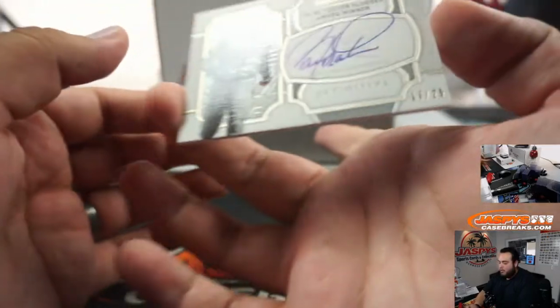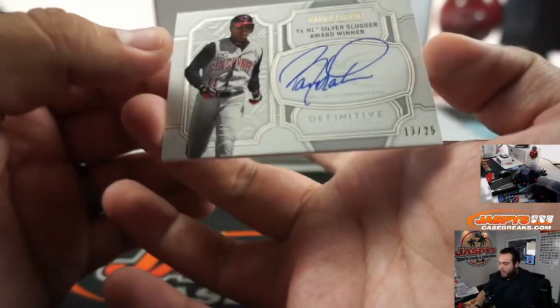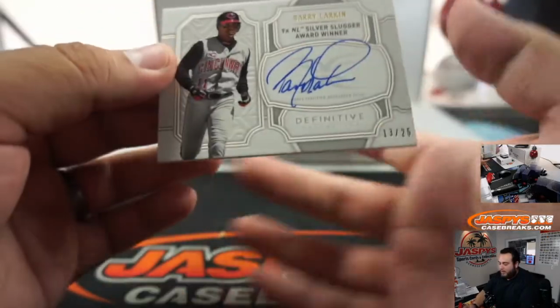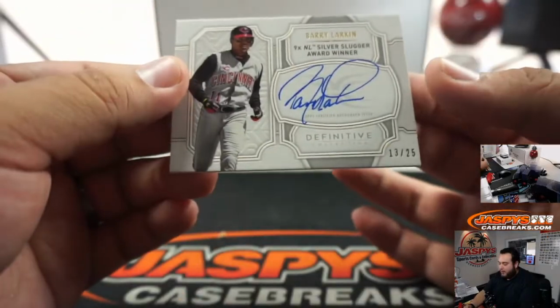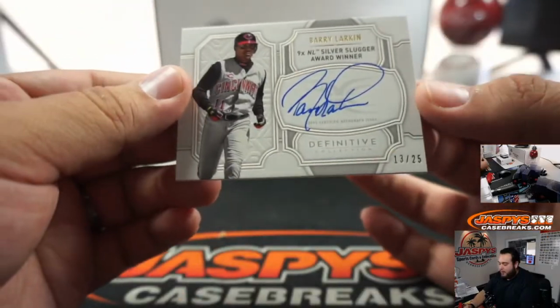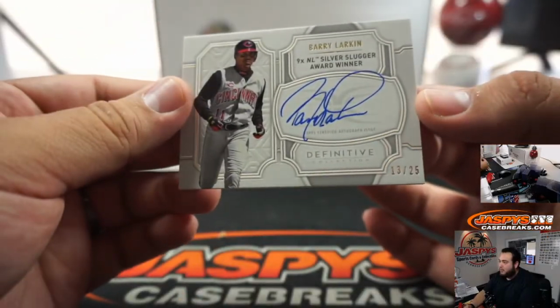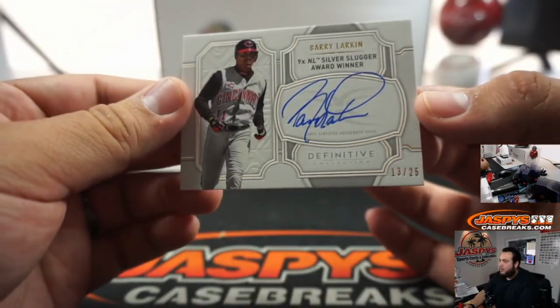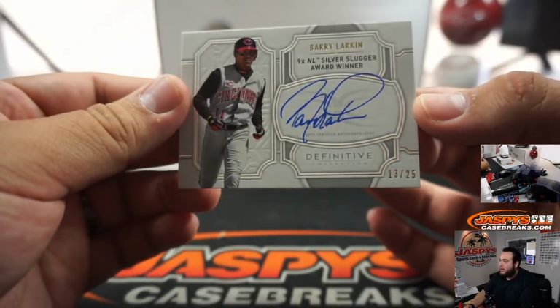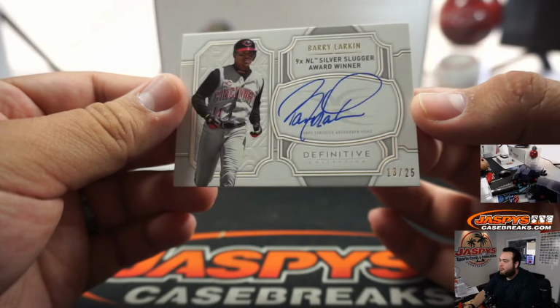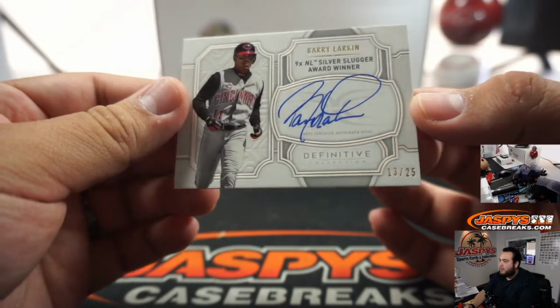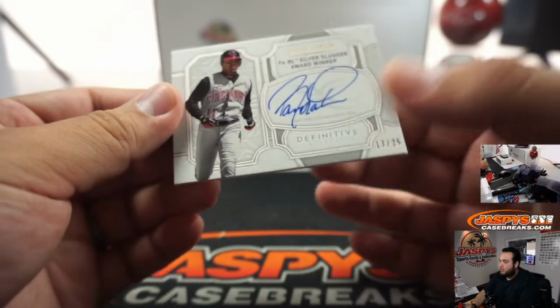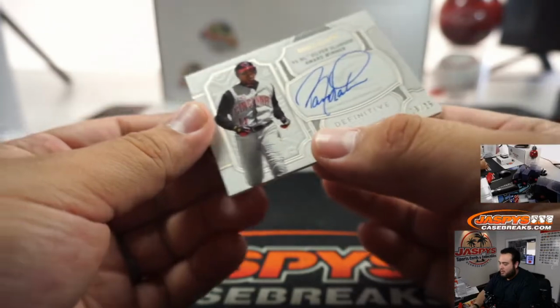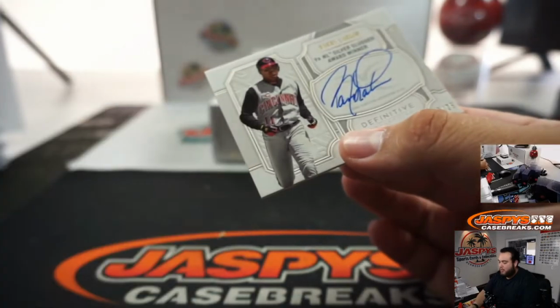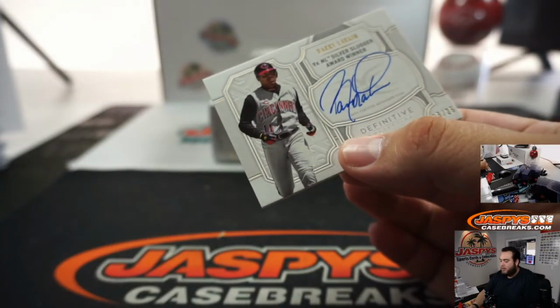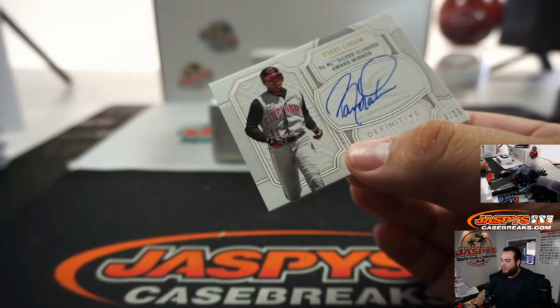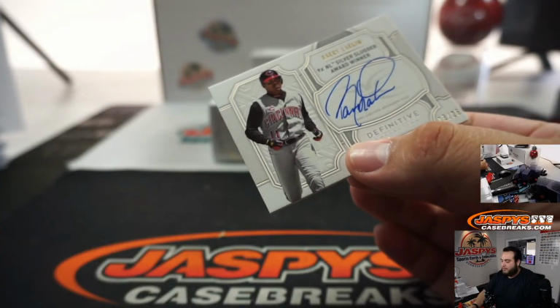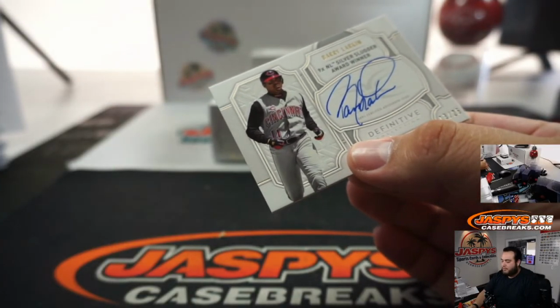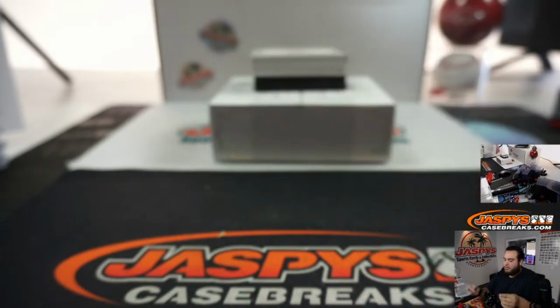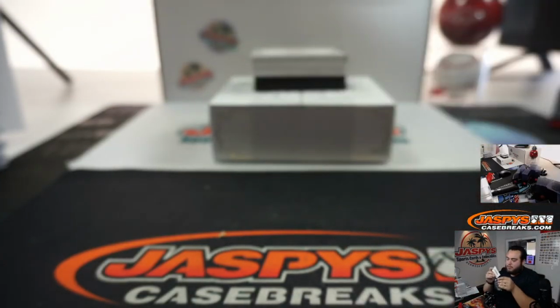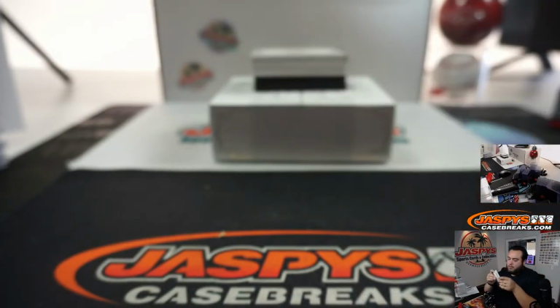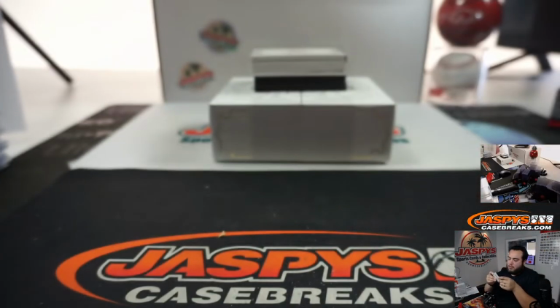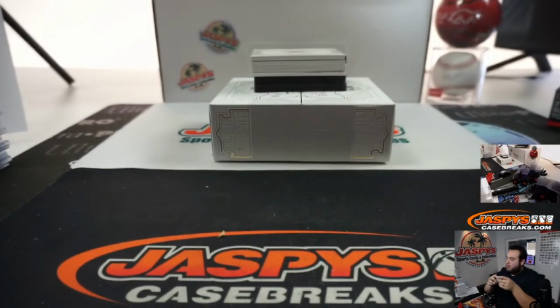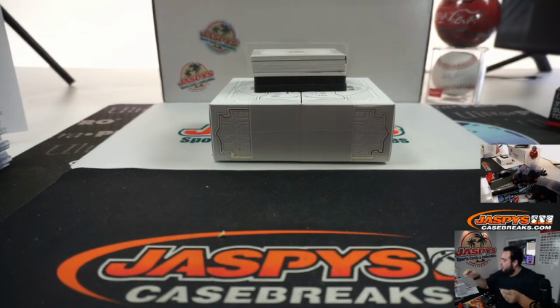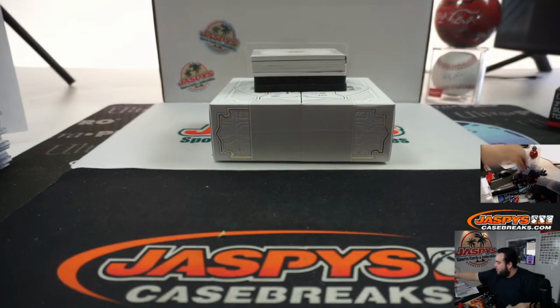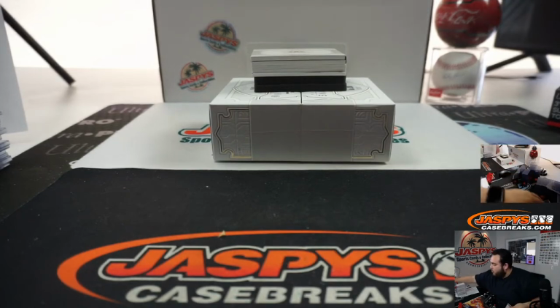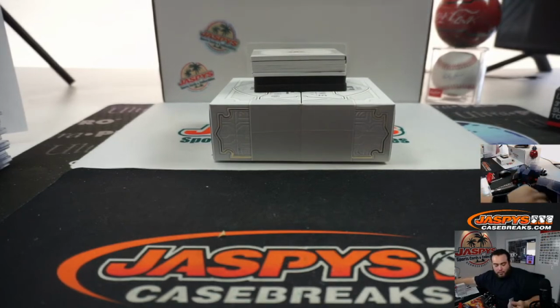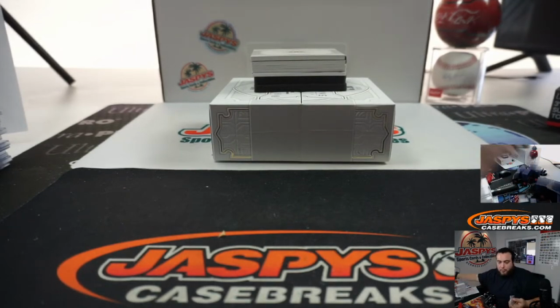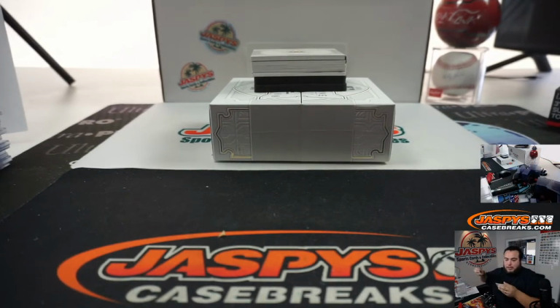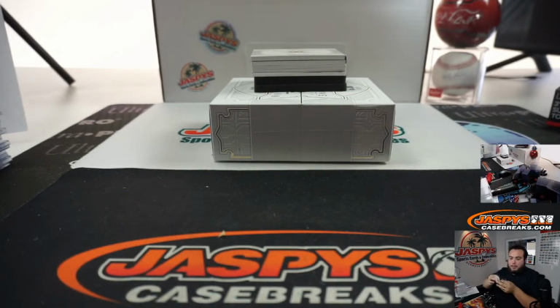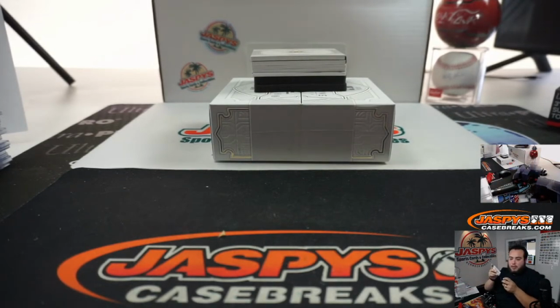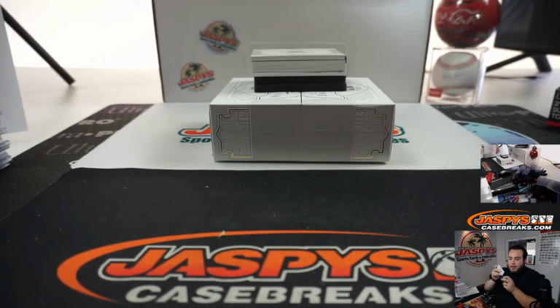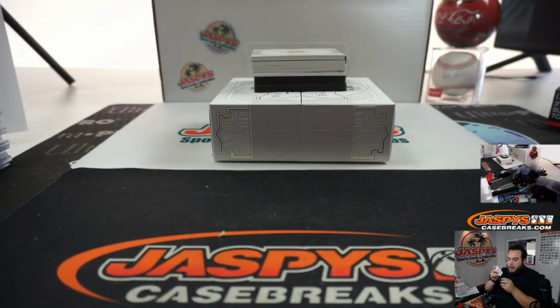We got a Barry Larkin, Cincinnati Reds edition, 13 out of 25 — another one for the Reds, and Gary.